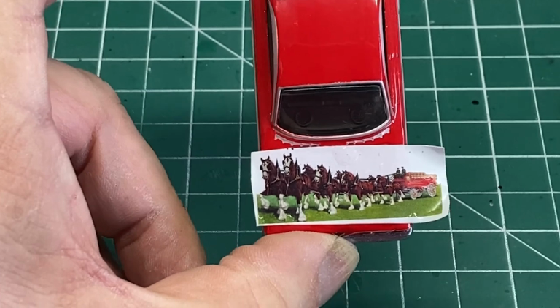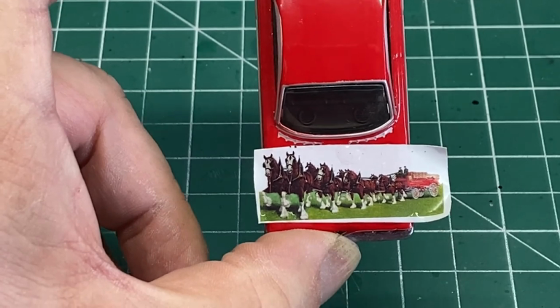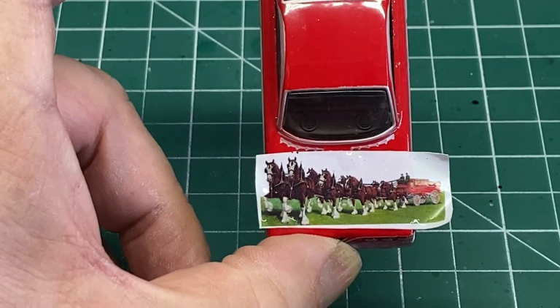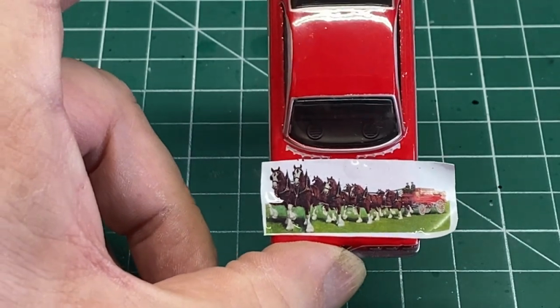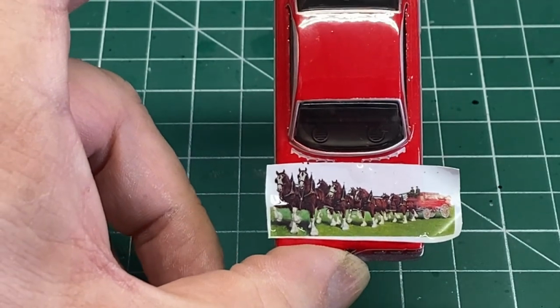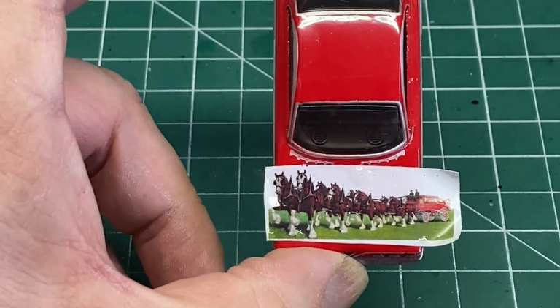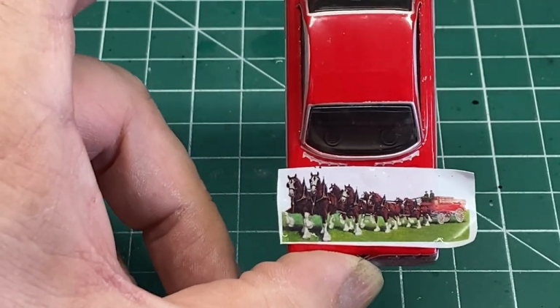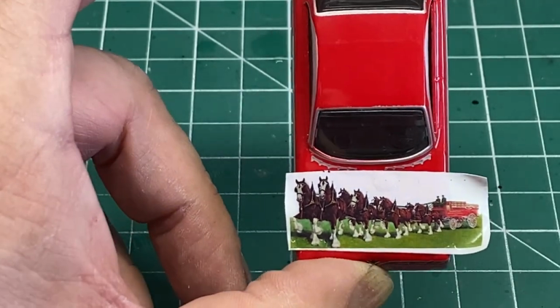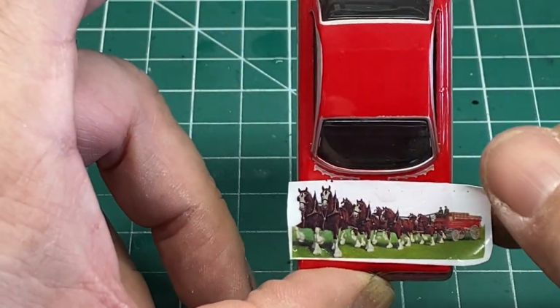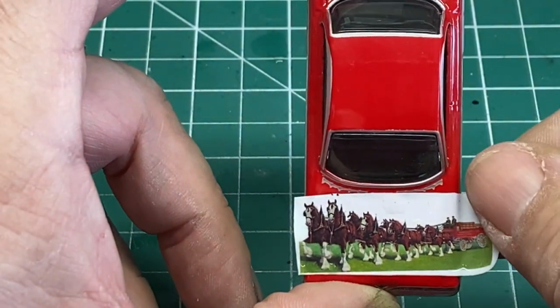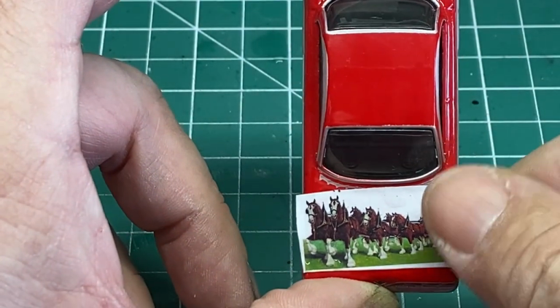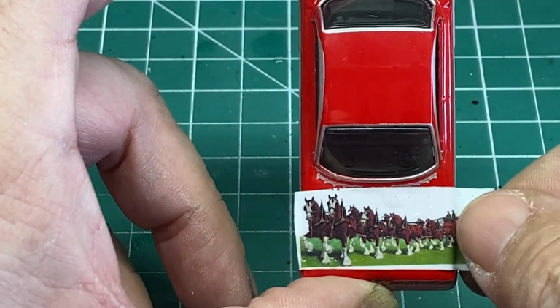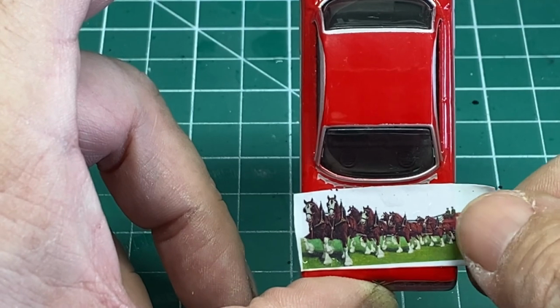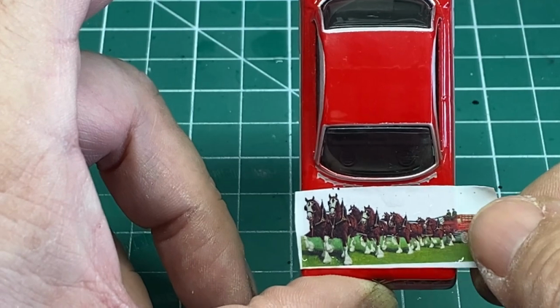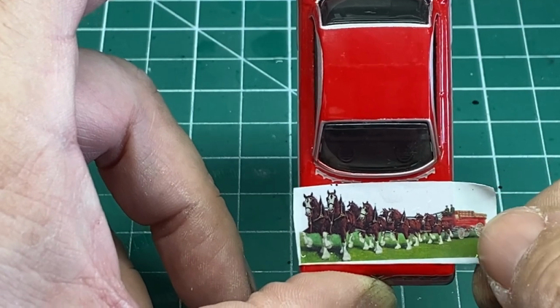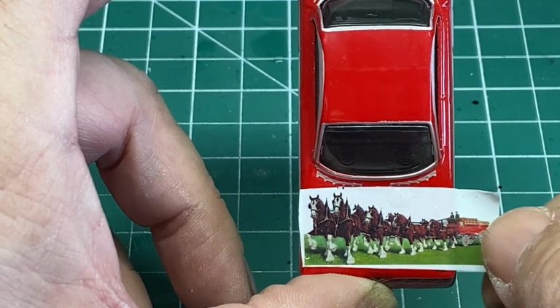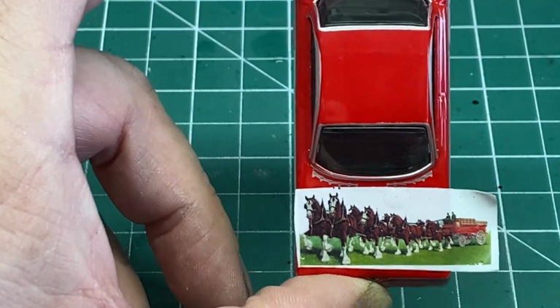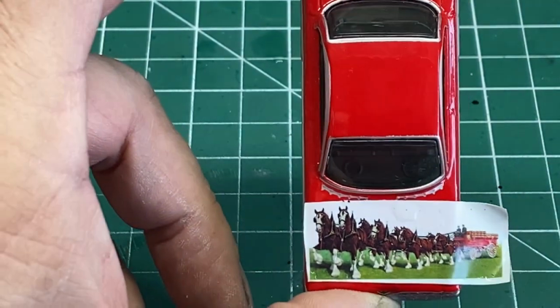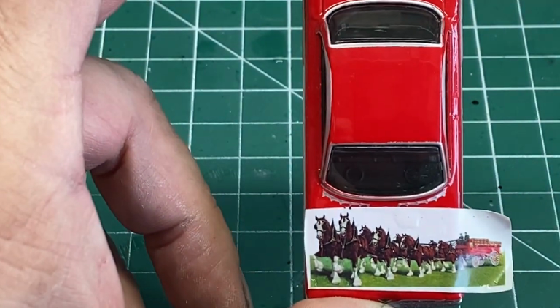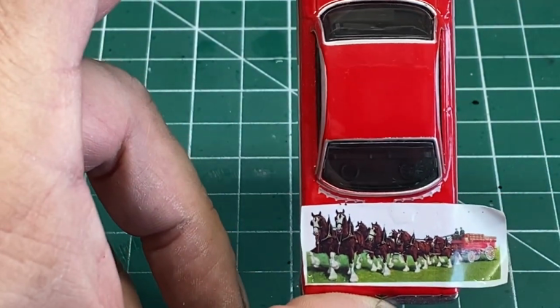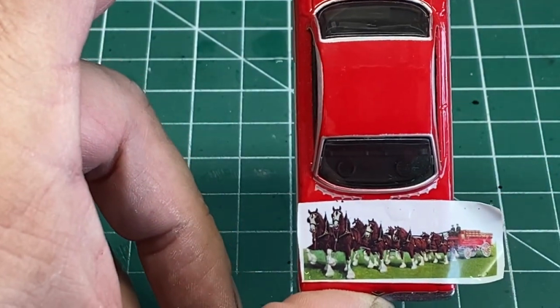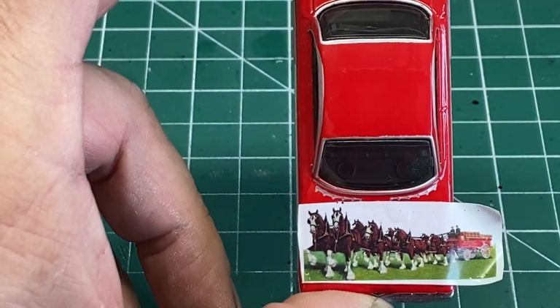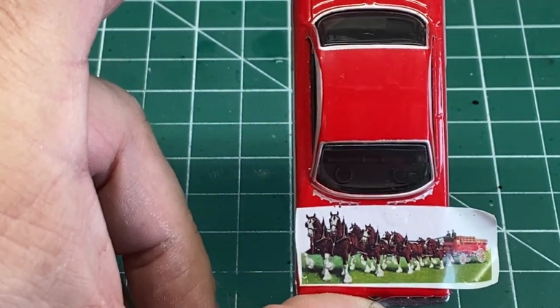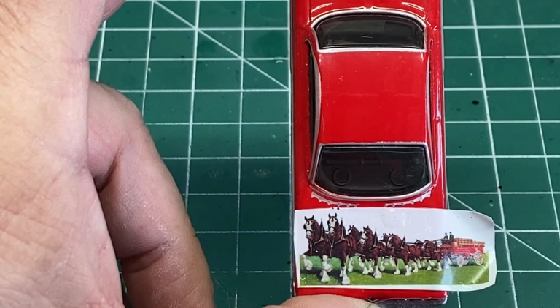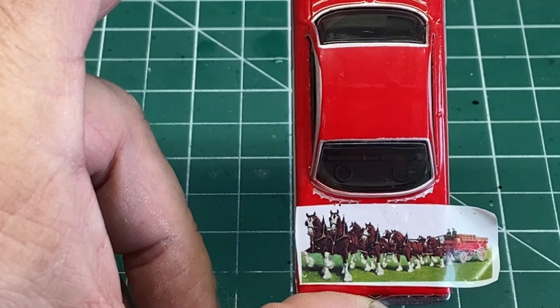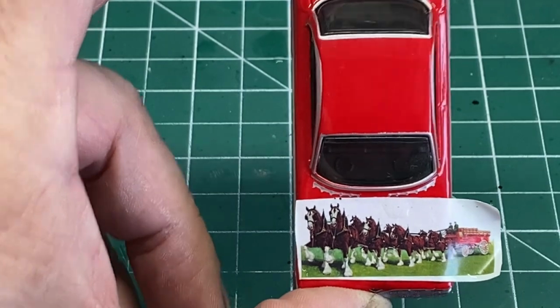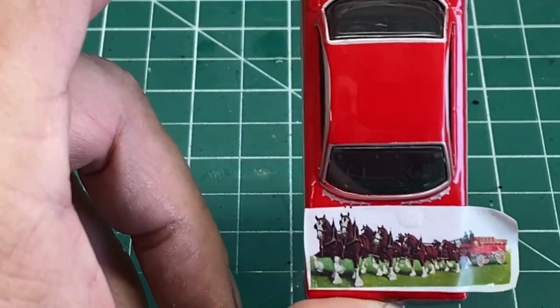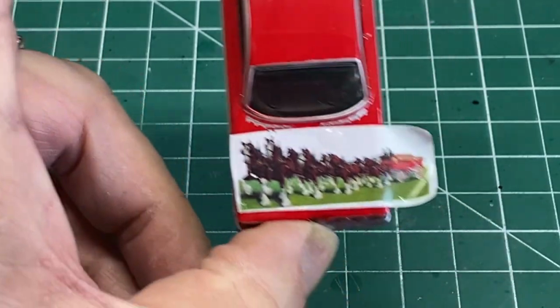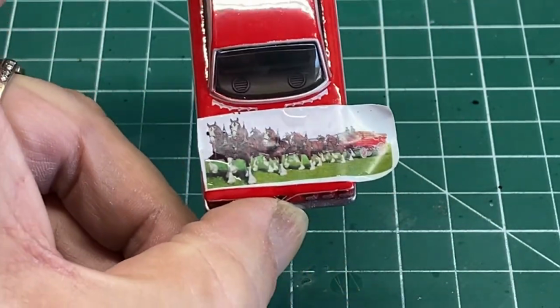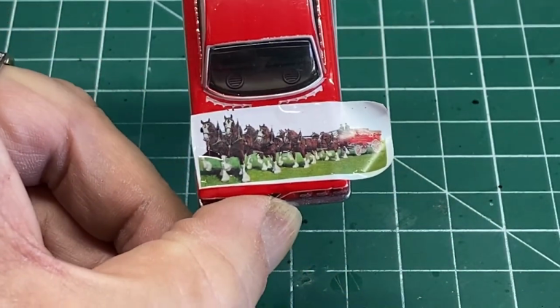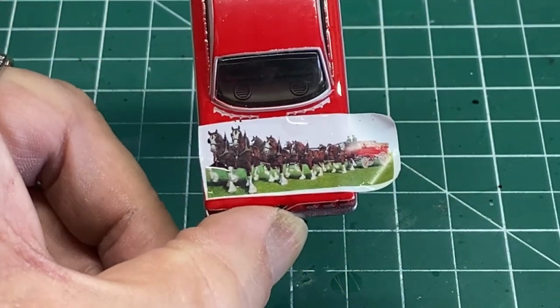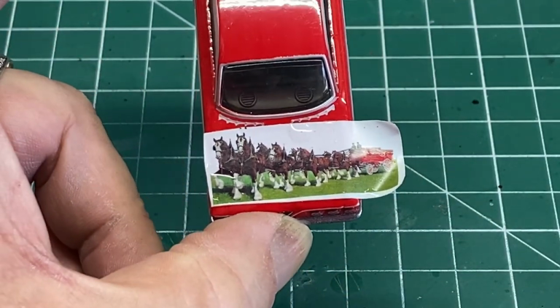If you're using an inkjet printer, you're going to have to cover those decals with a coating of lacquer to protect them — because if you put them in water, the ink will bleed.